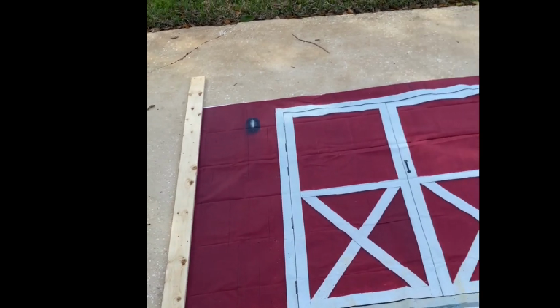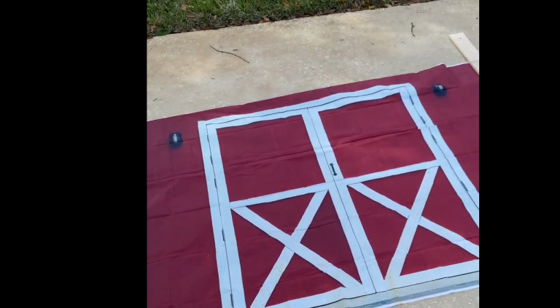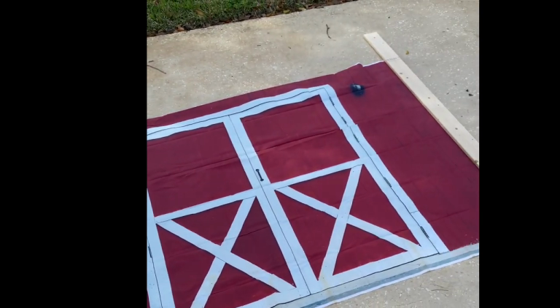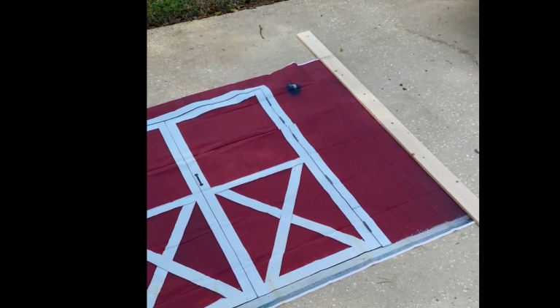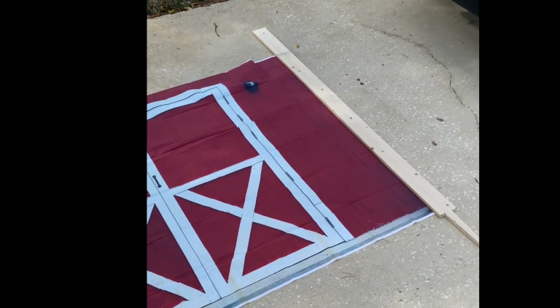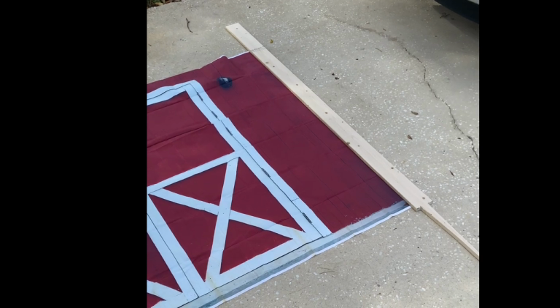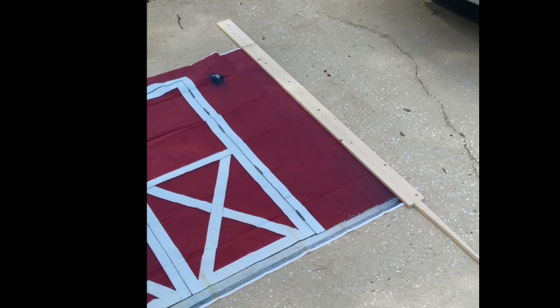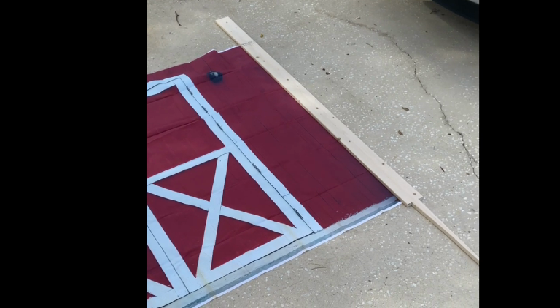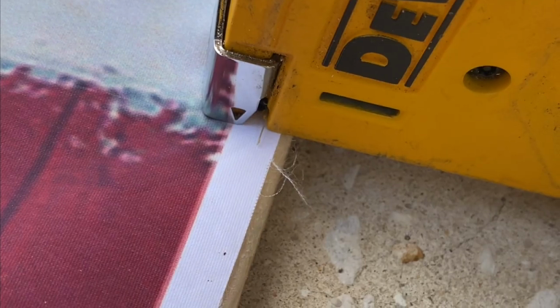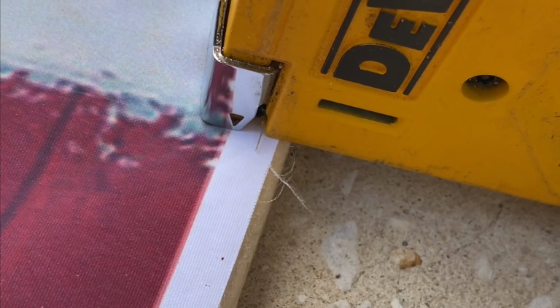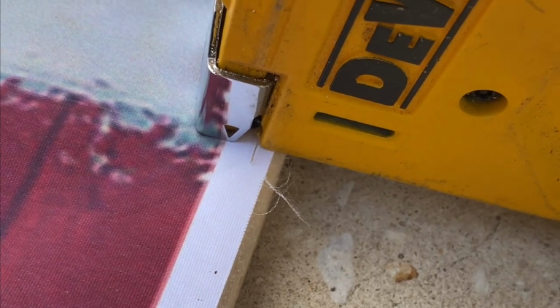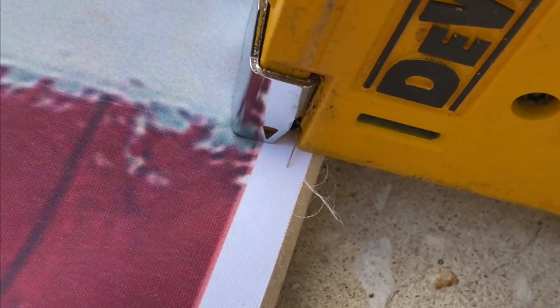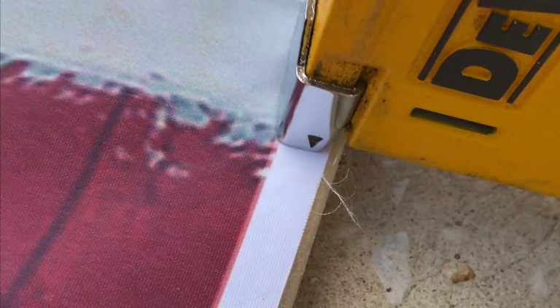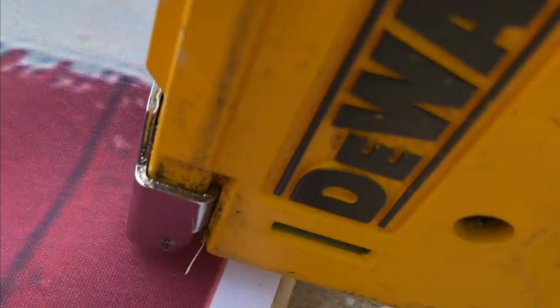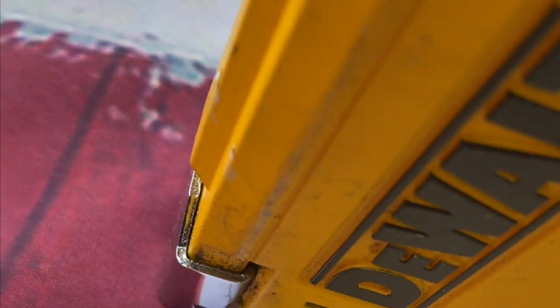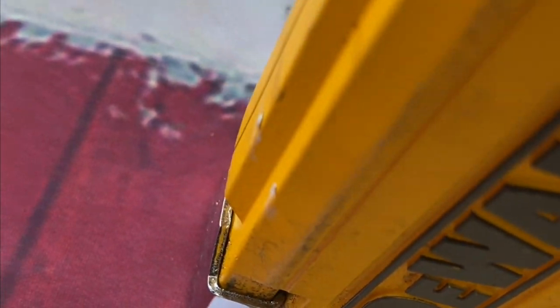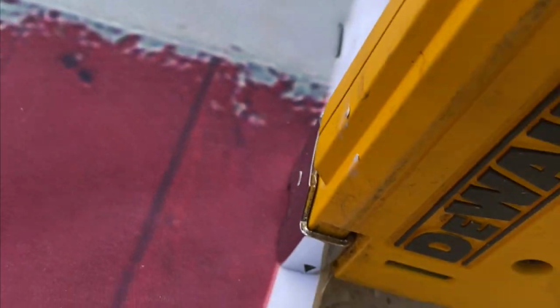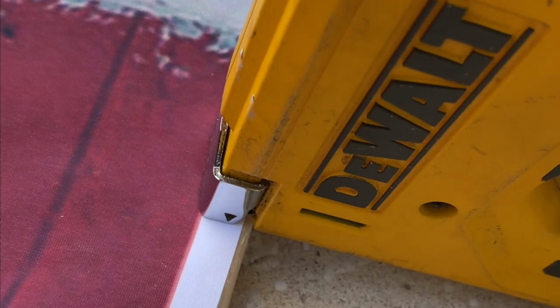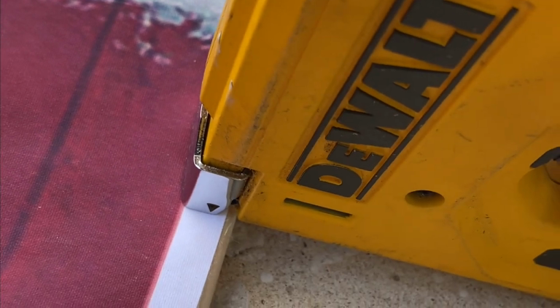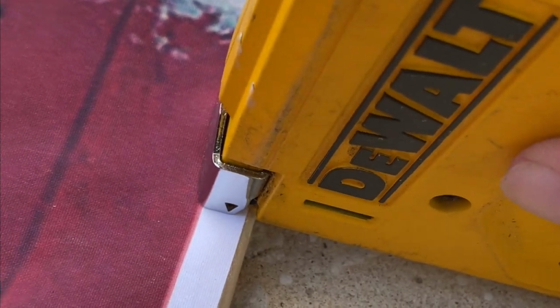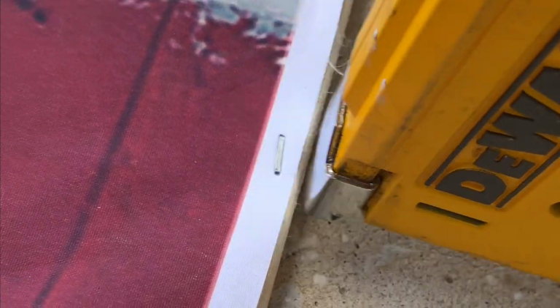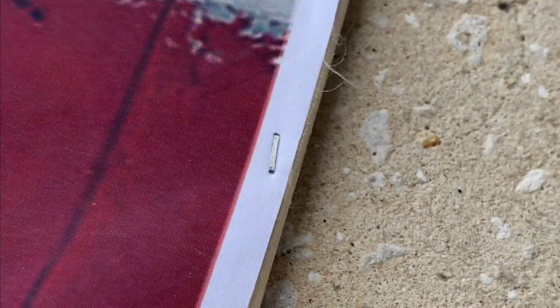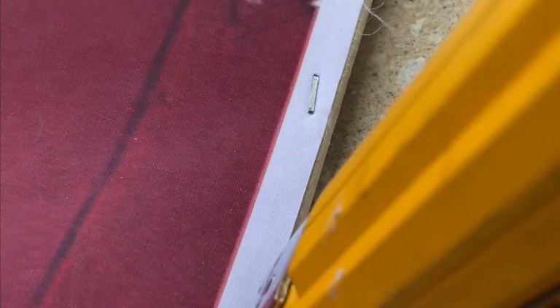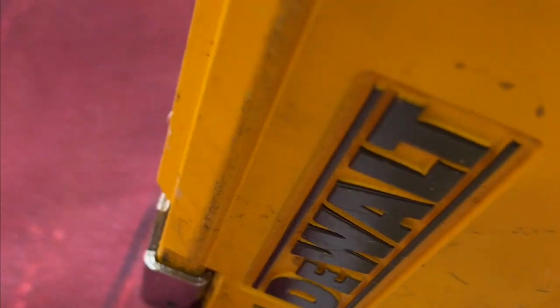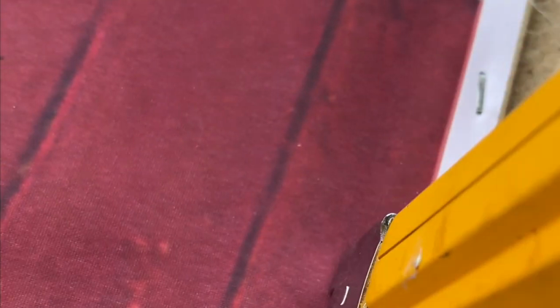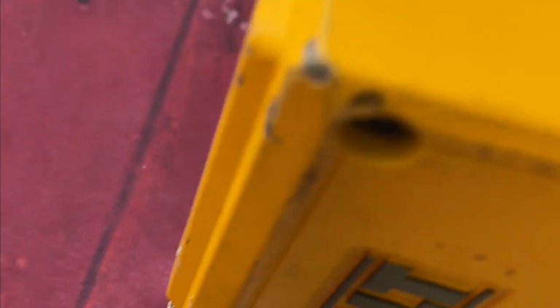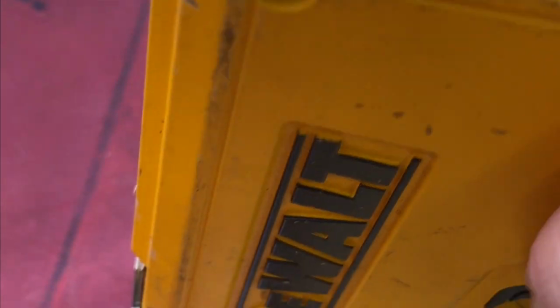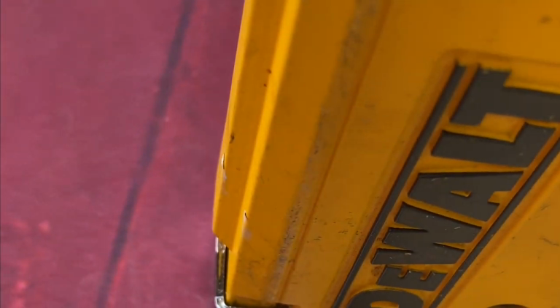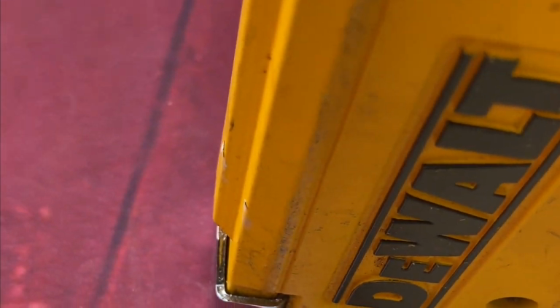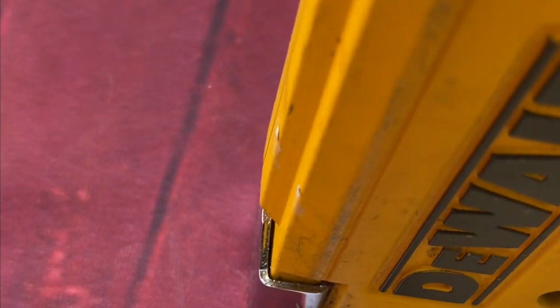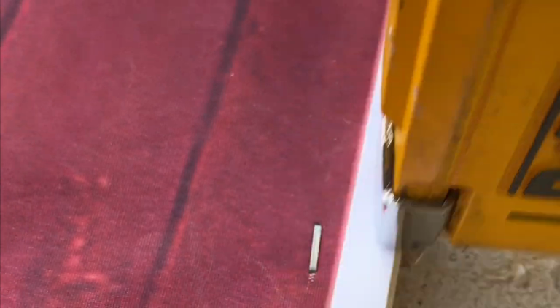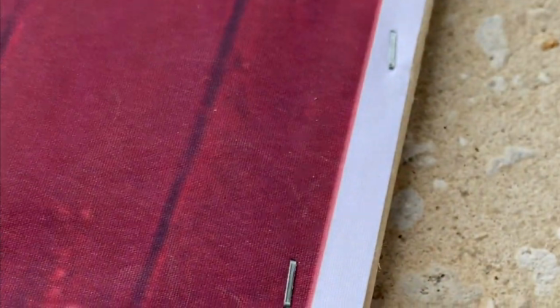I'm also just making an excuse for my poor craftsmanship. But make two of them, lay them out on the ground, pull the backdrop flush and tight against it, and then take a staple gun and staple it into the posts.